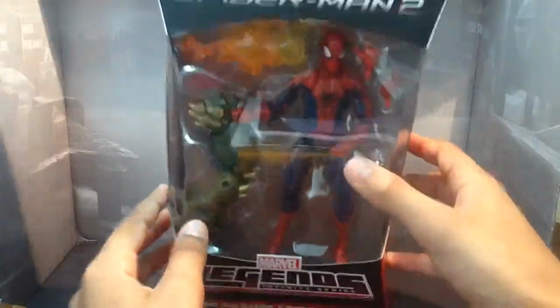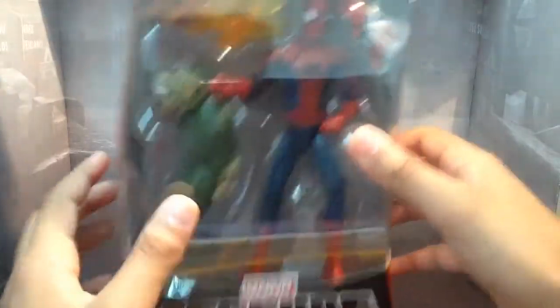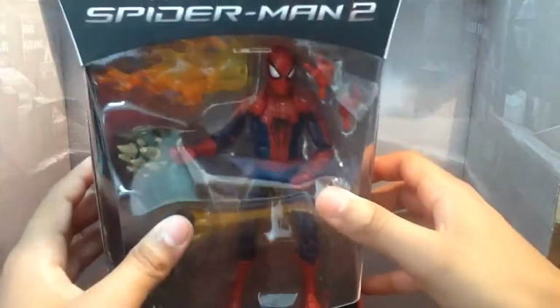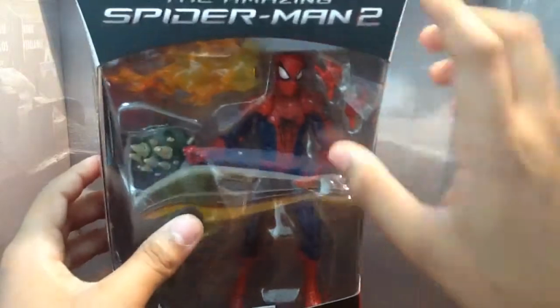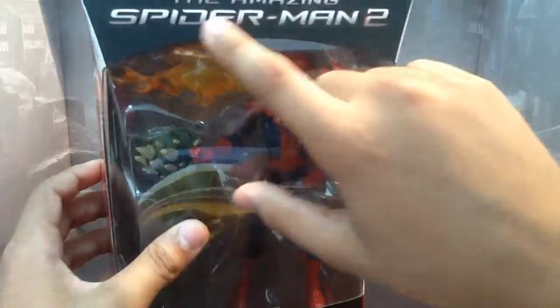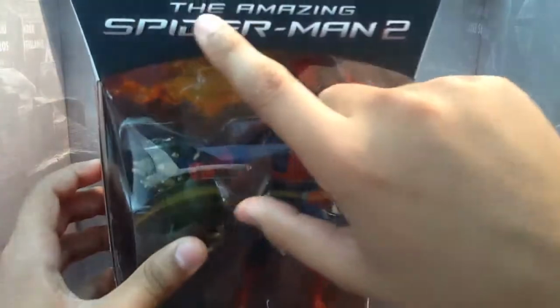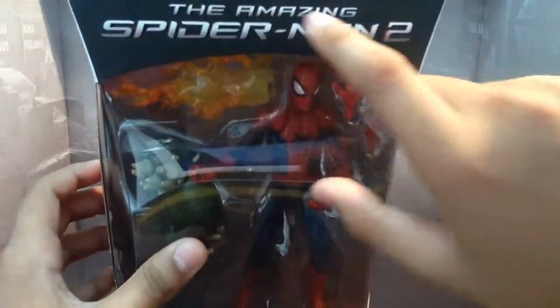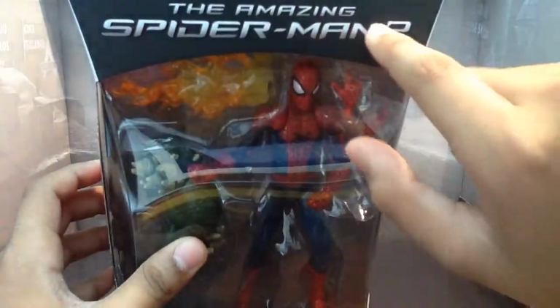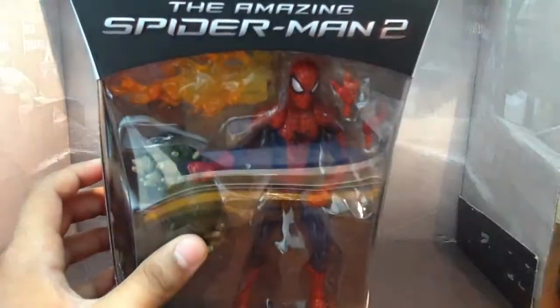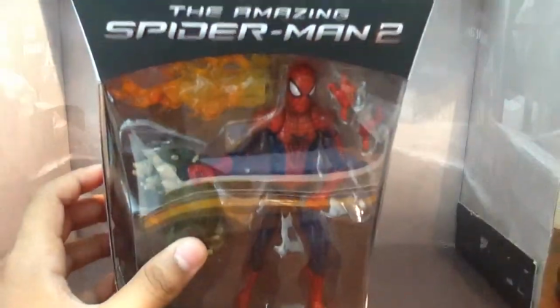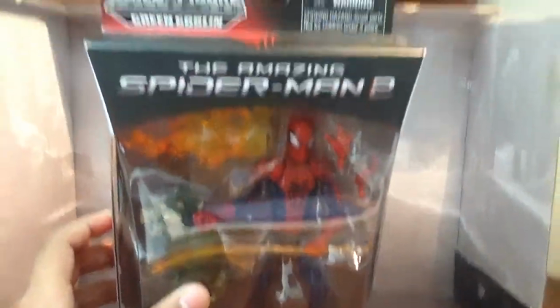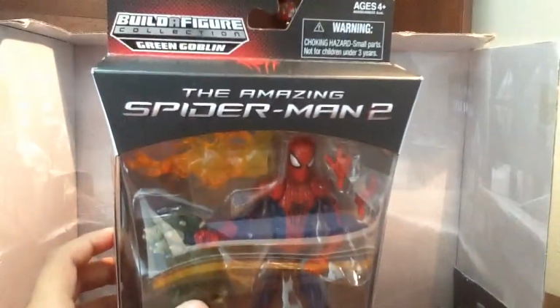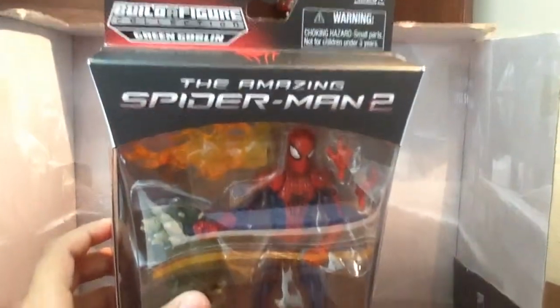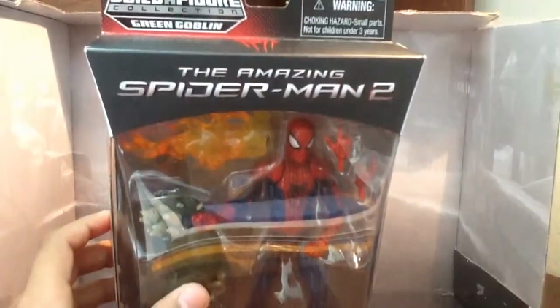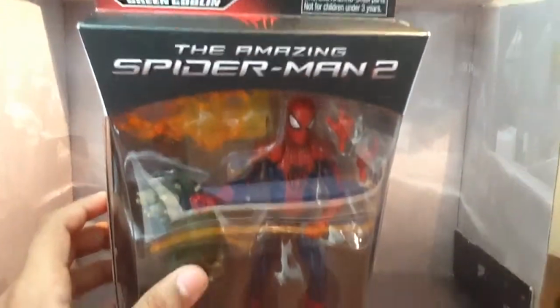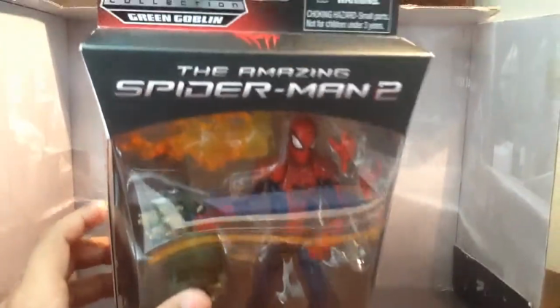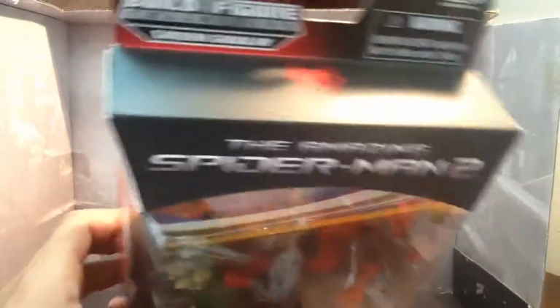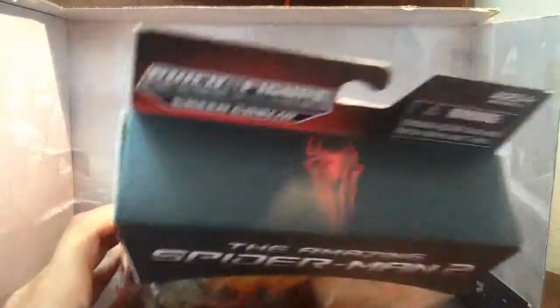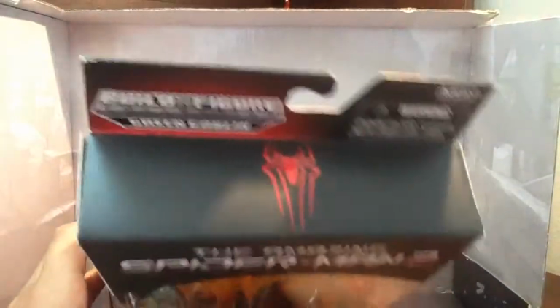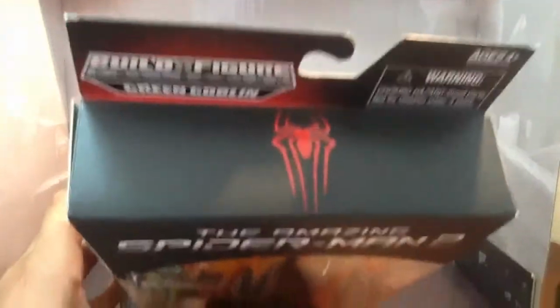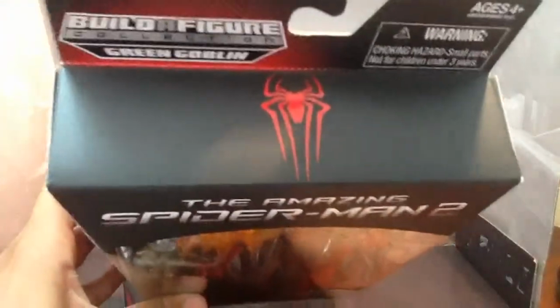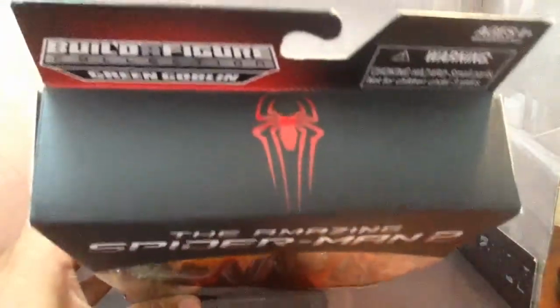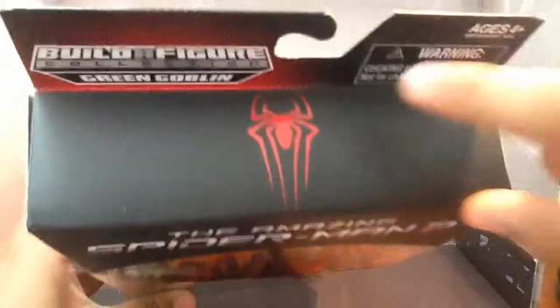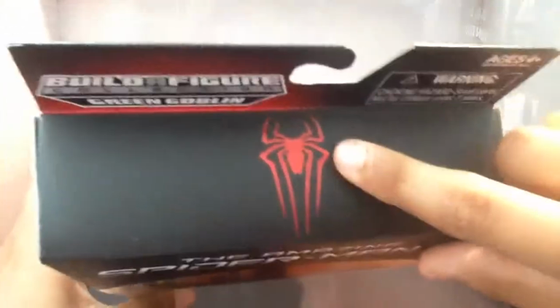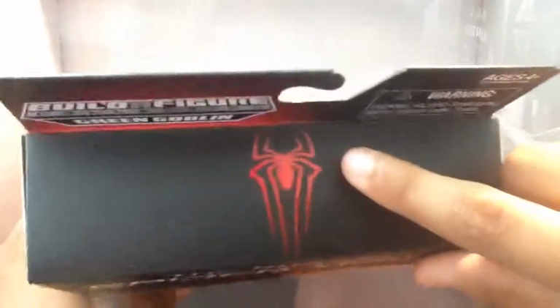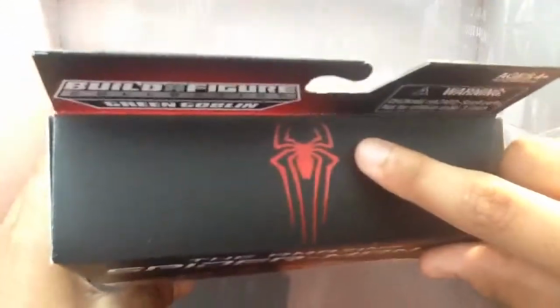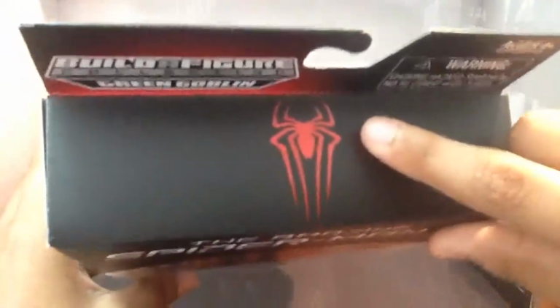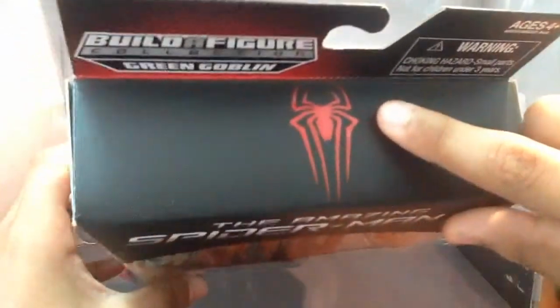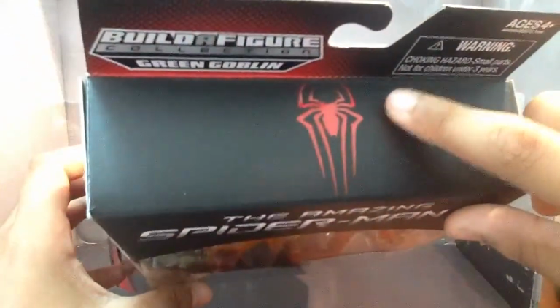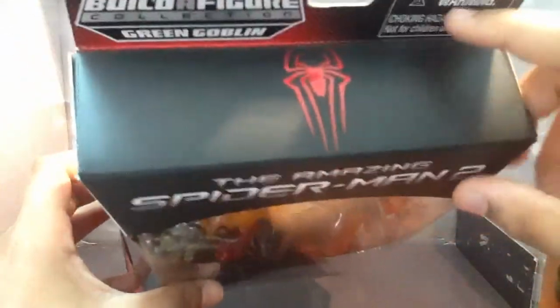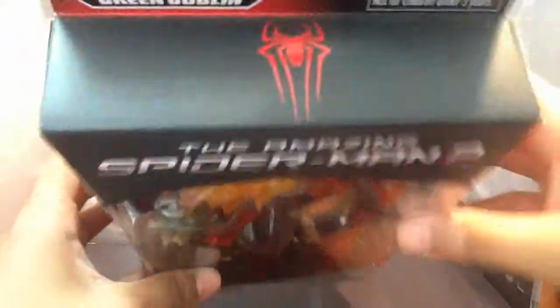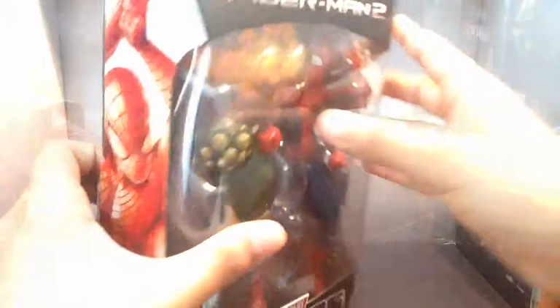Here is the packaging. You've got The Amazing Spider-Man 2 logo there. On the top, you've got Build-A-Figure Collection Green Goblin, and a logo of The Amazing Spider-Man movie — the Spider-Man logo.